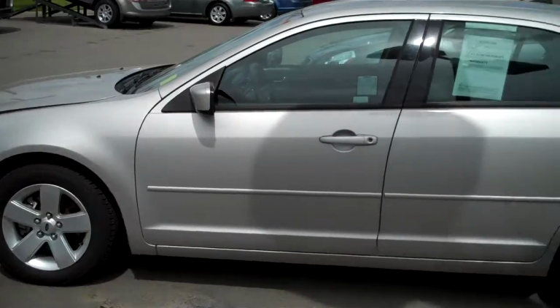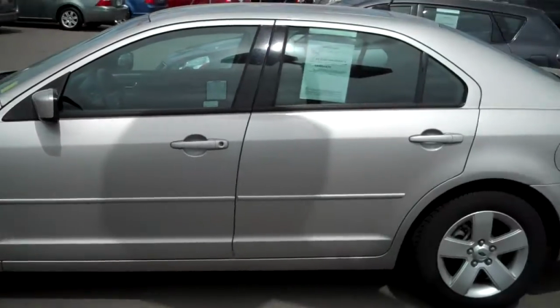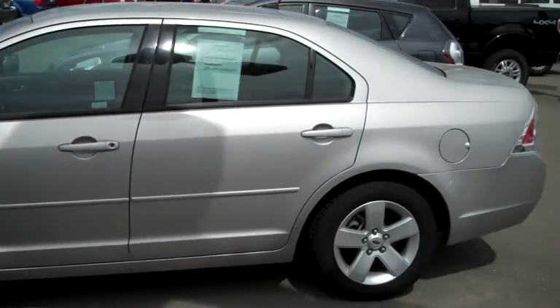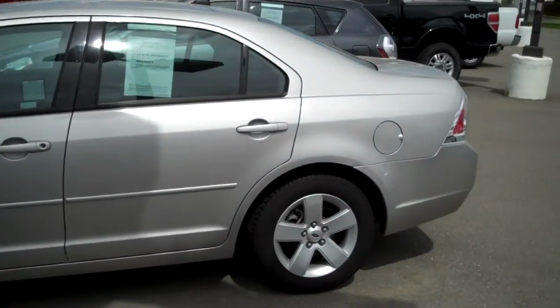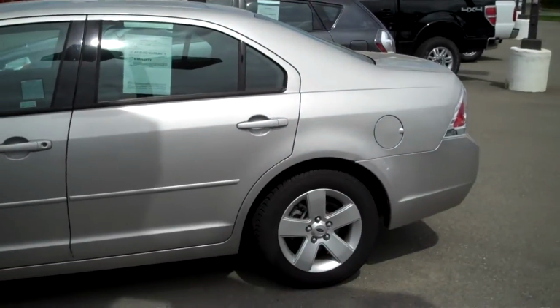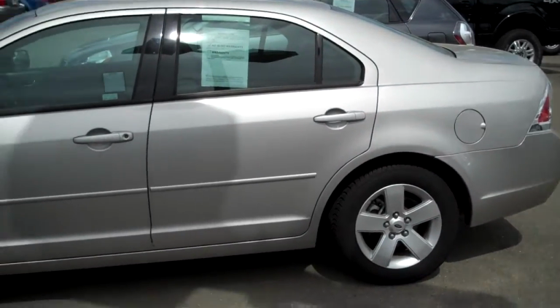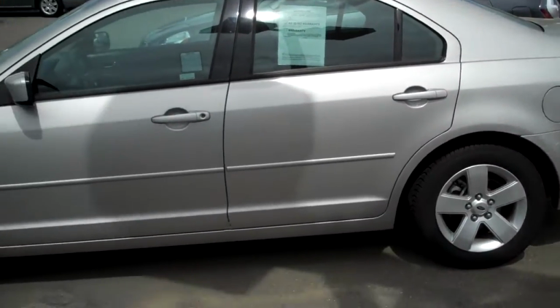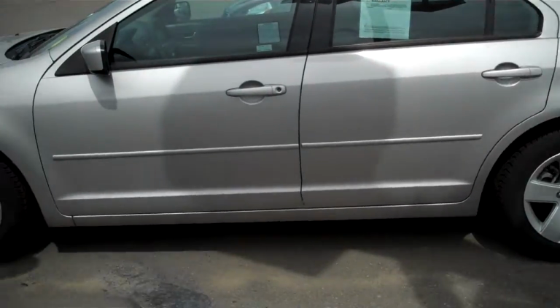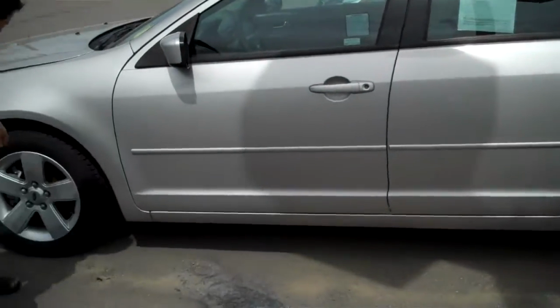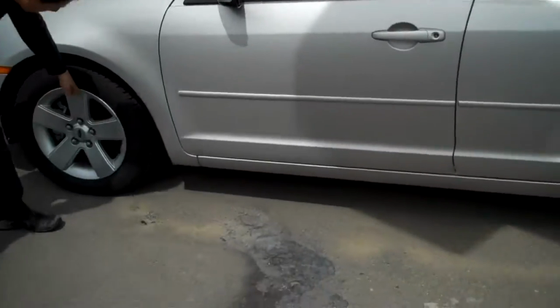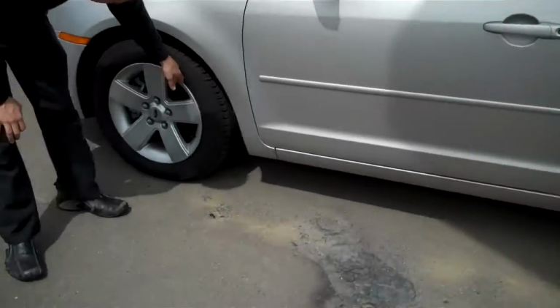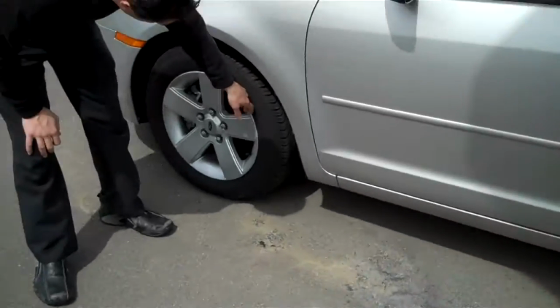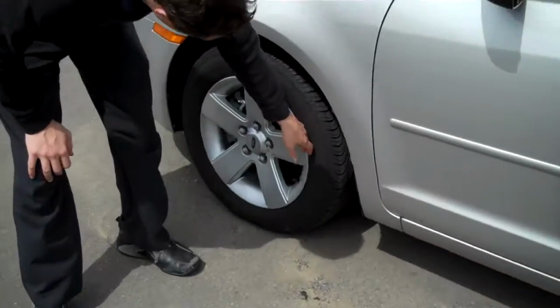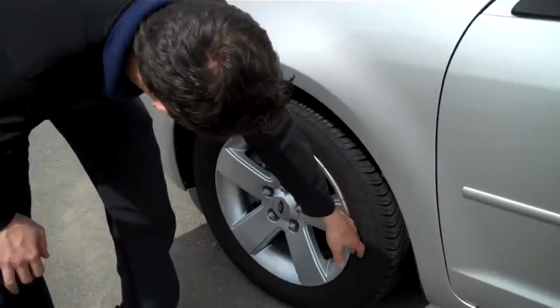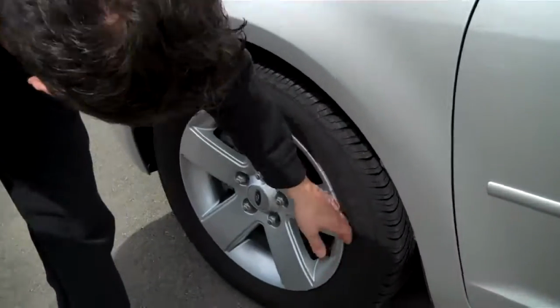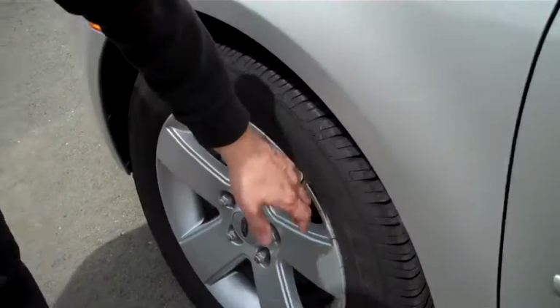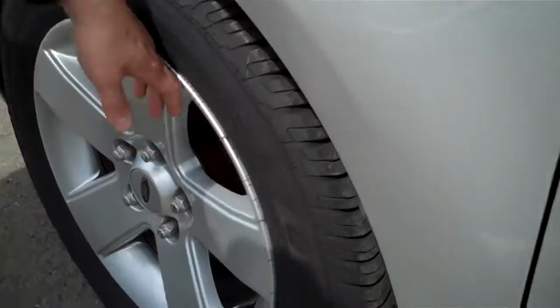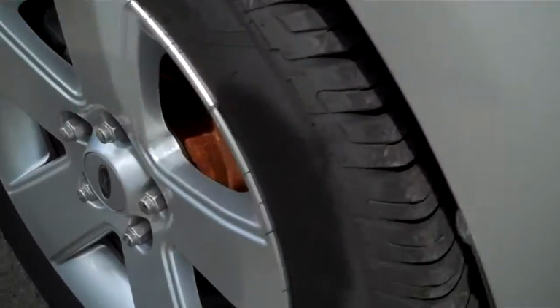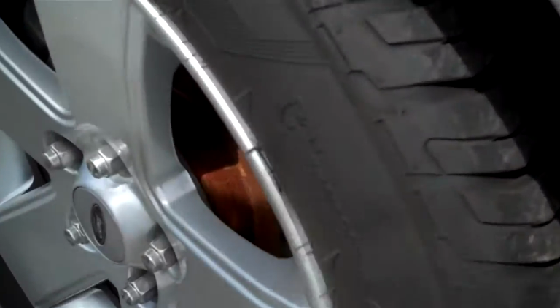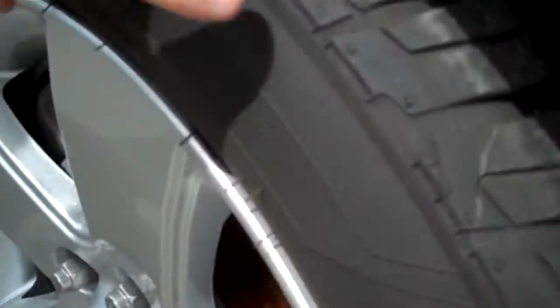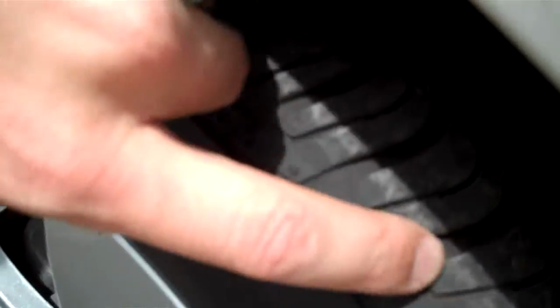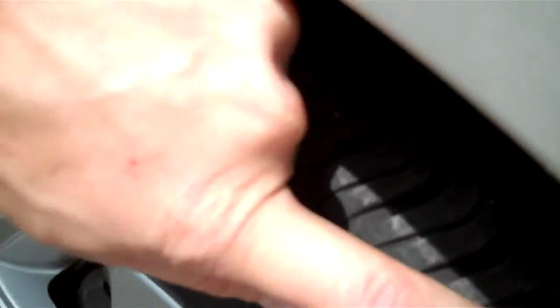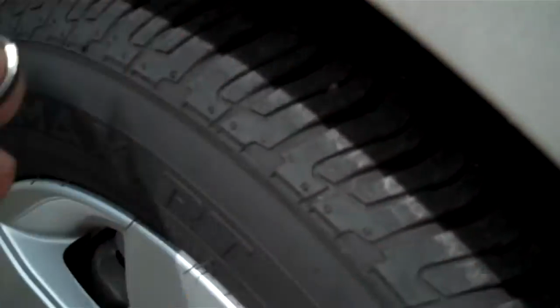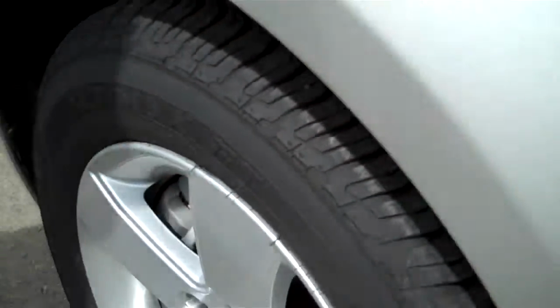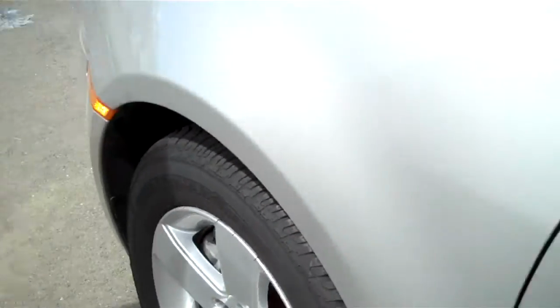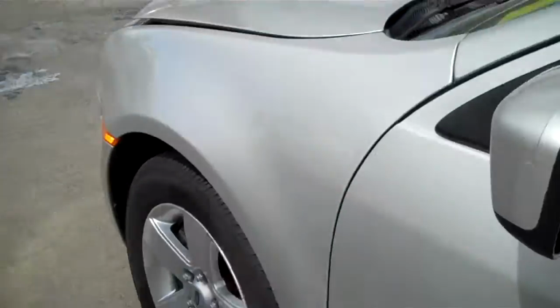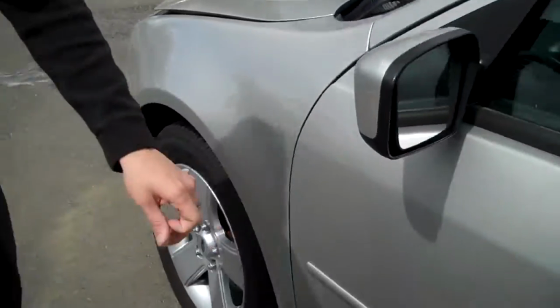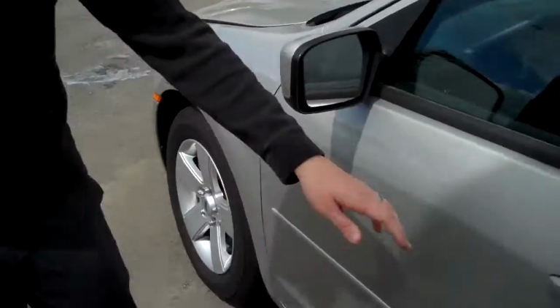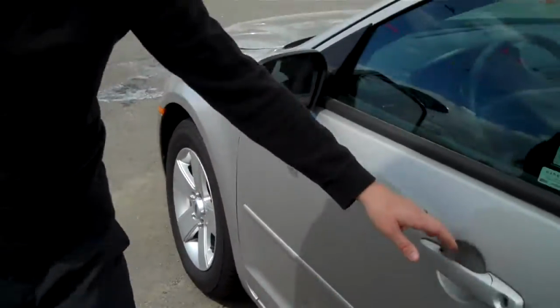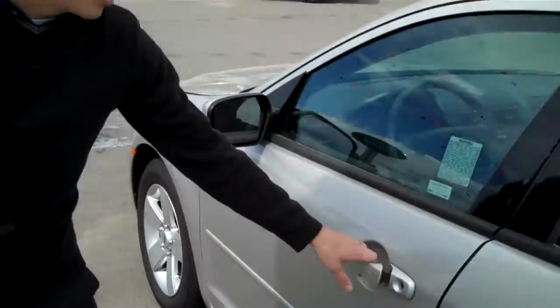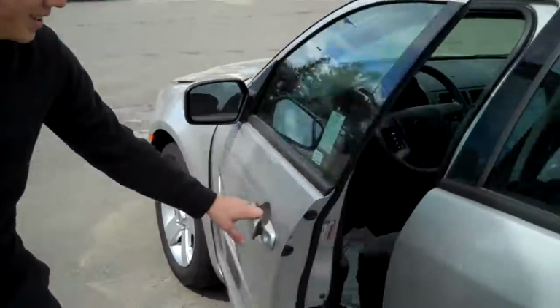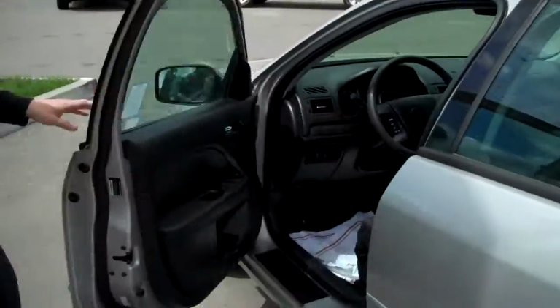As you can see, it's very clean. Brand new tires all the way around — the nubbies are still on them. Fresh rubber. Check that out. We'll go ahead and take a look on the inside.